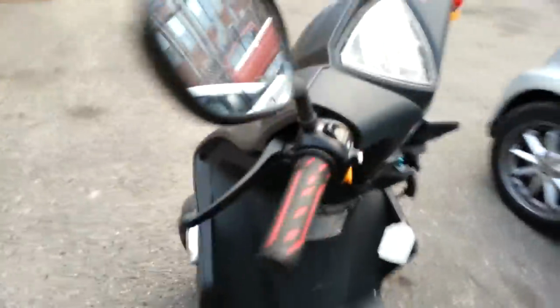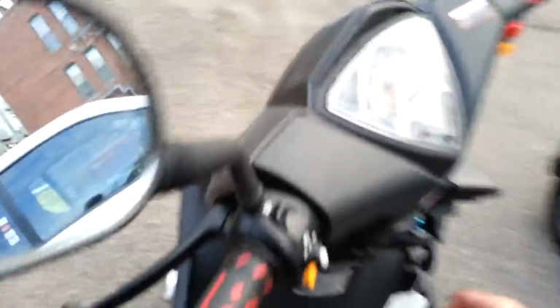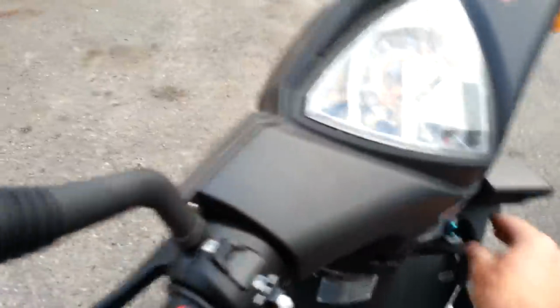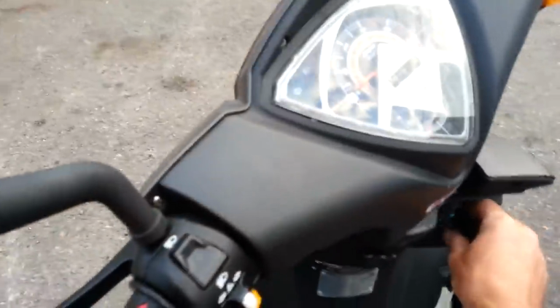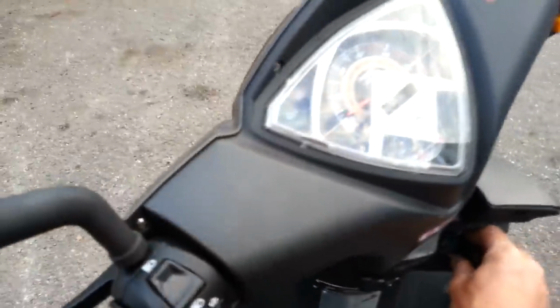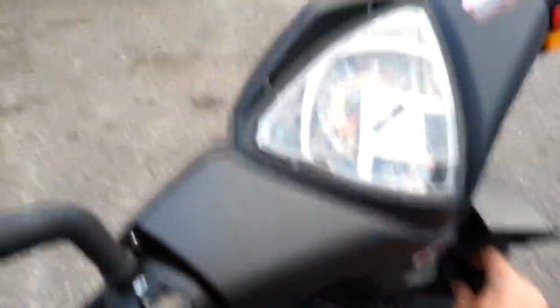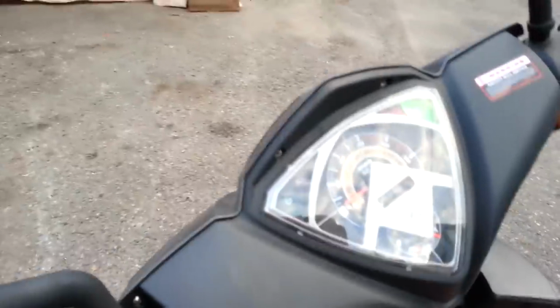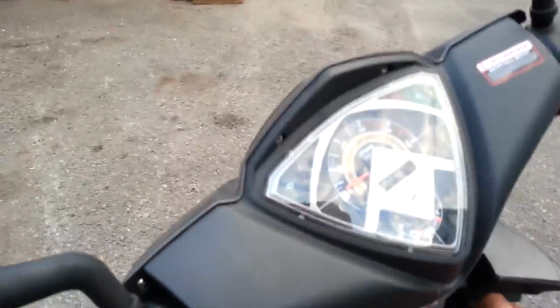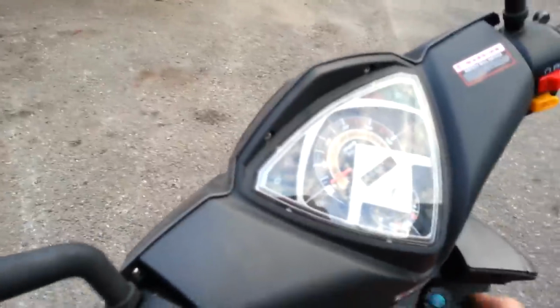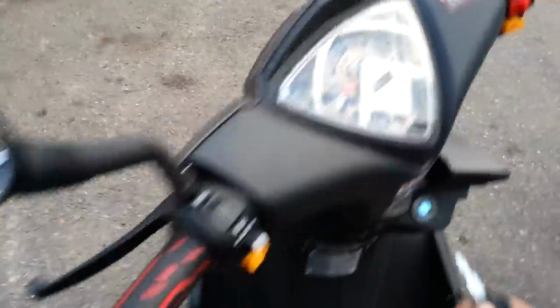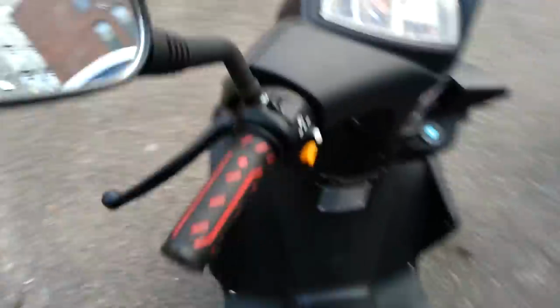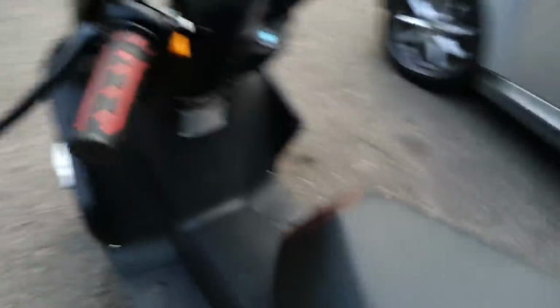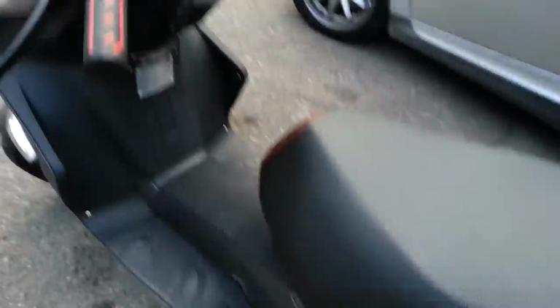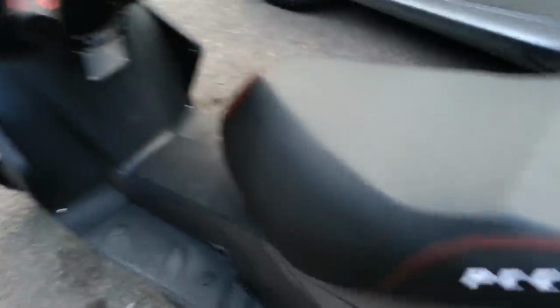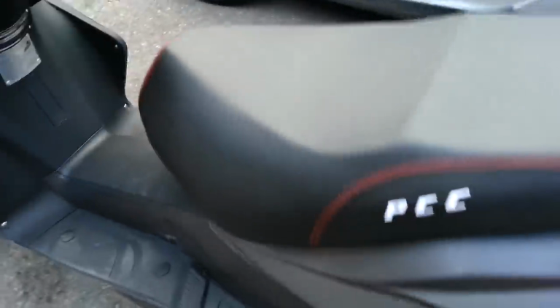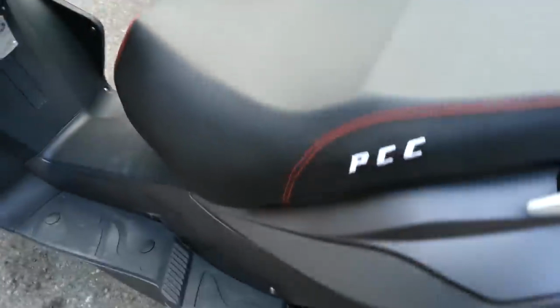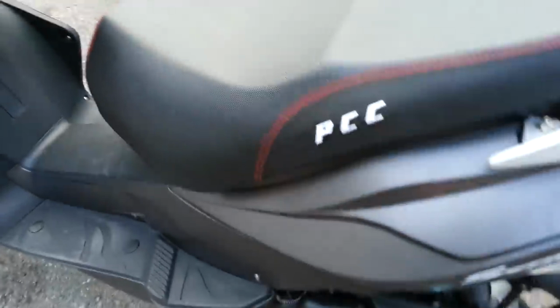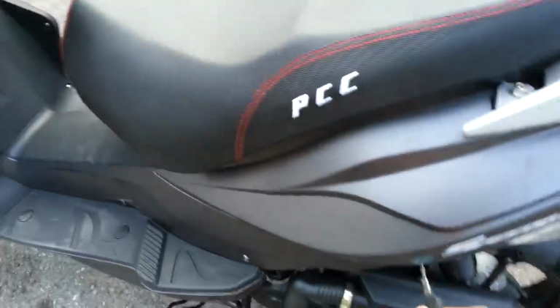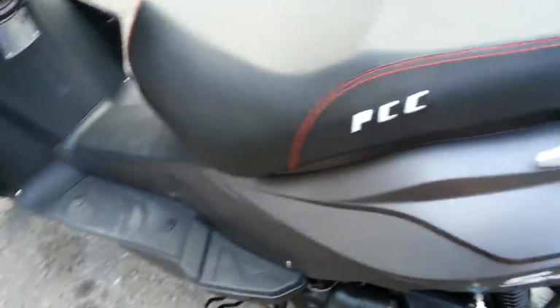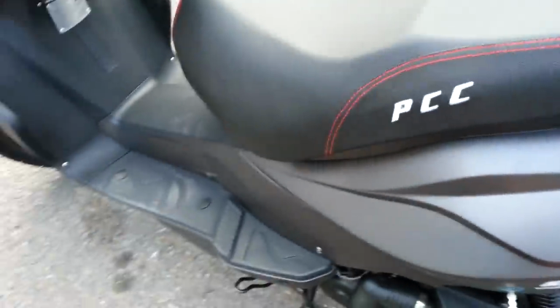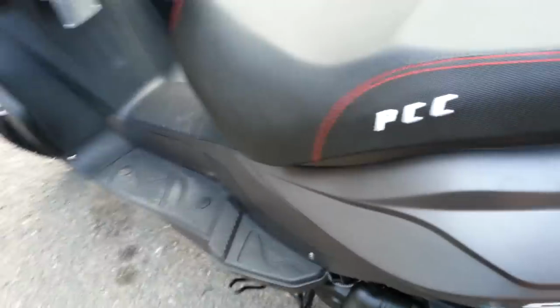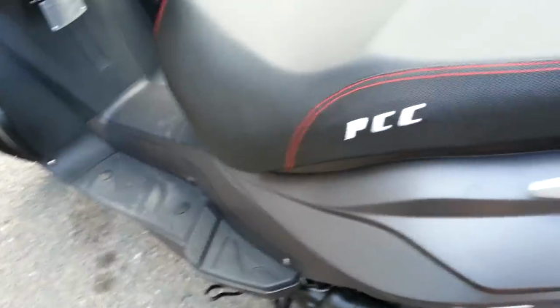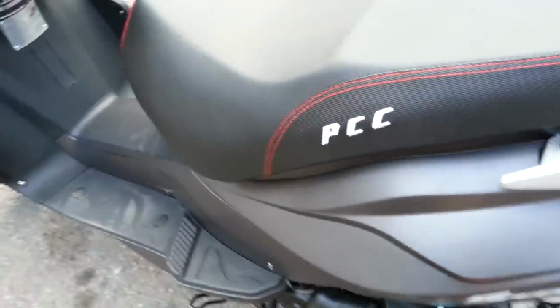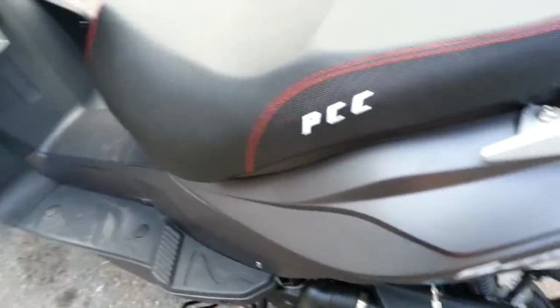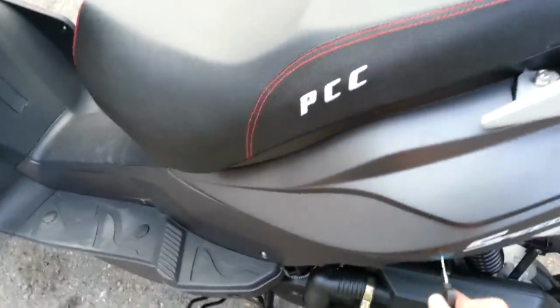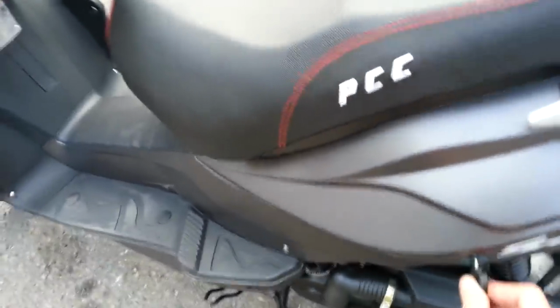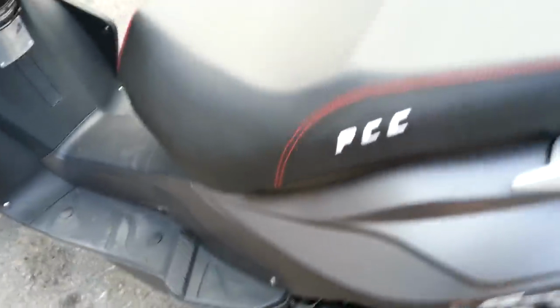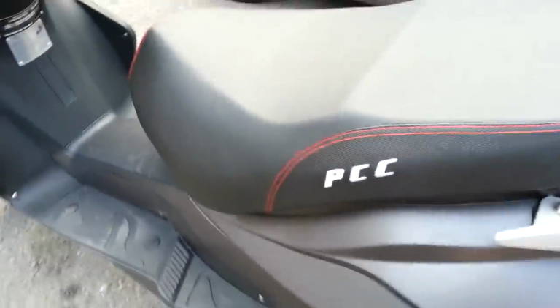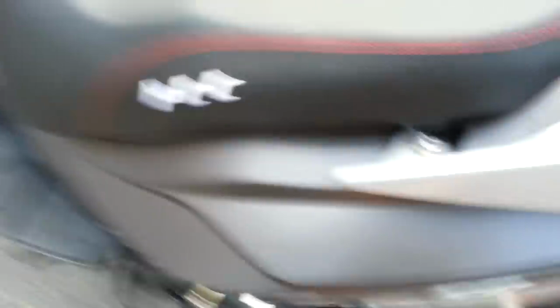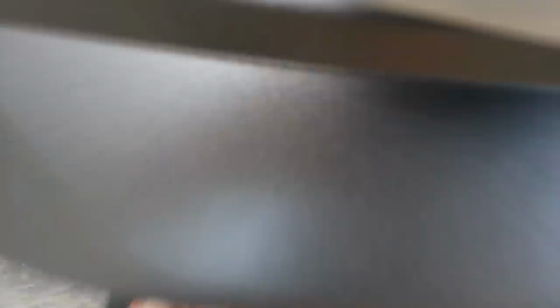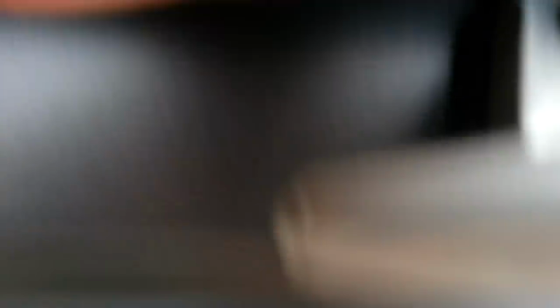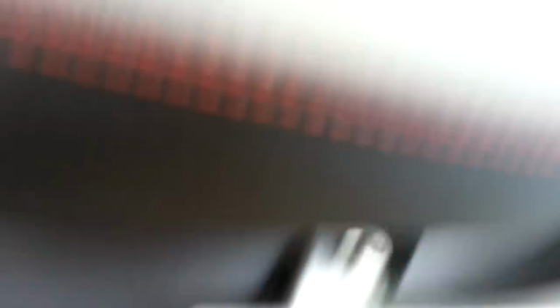As far as power, it goes about 30 to 35 mph. Typical for a 50cc, but of course you can always upgrade it.